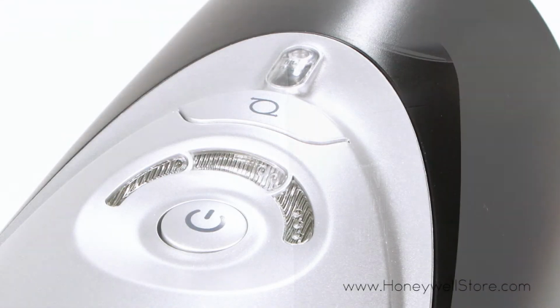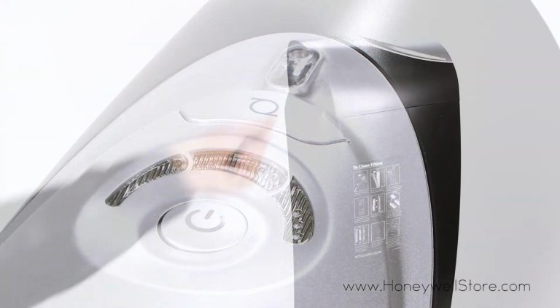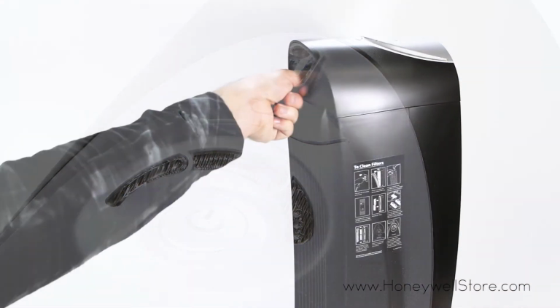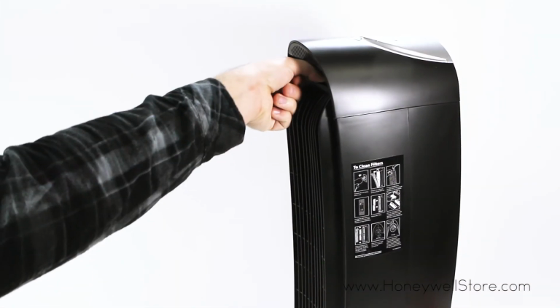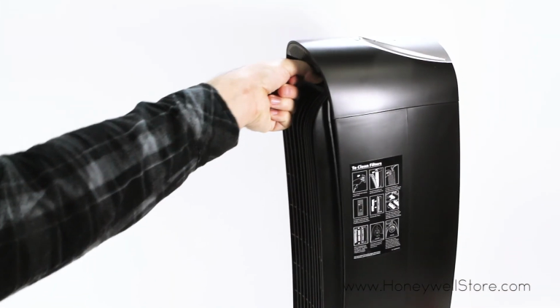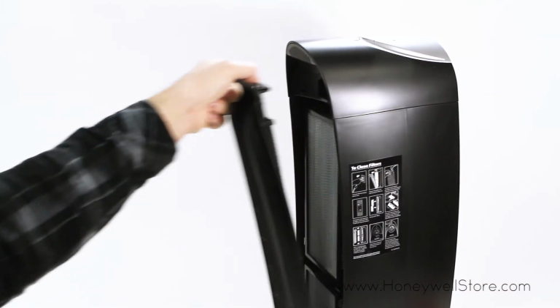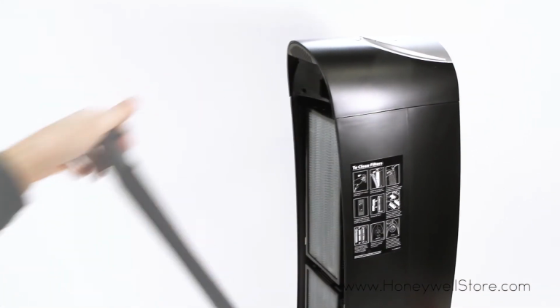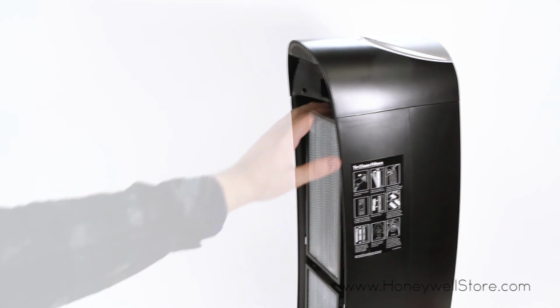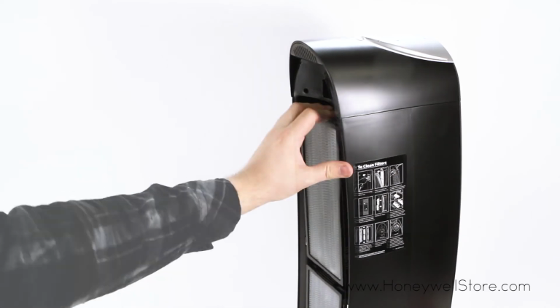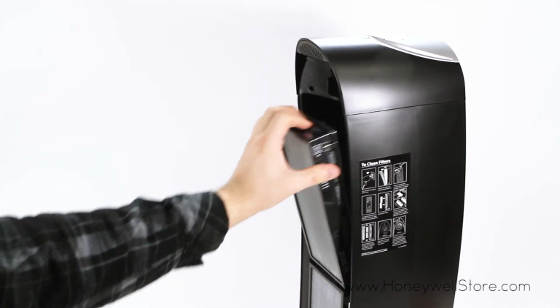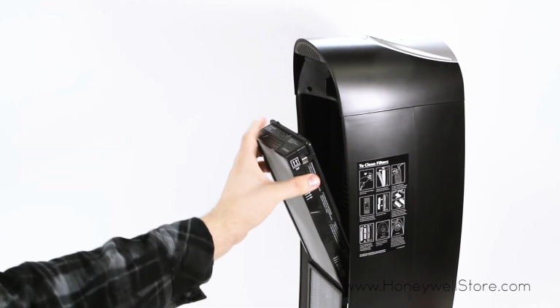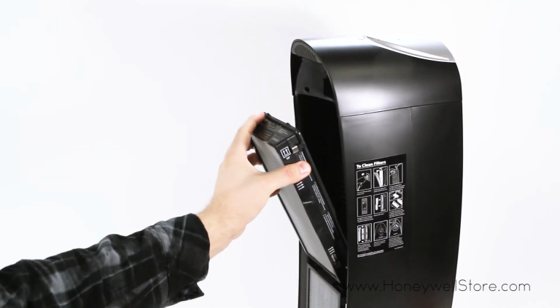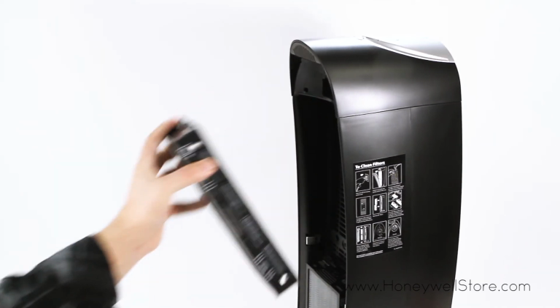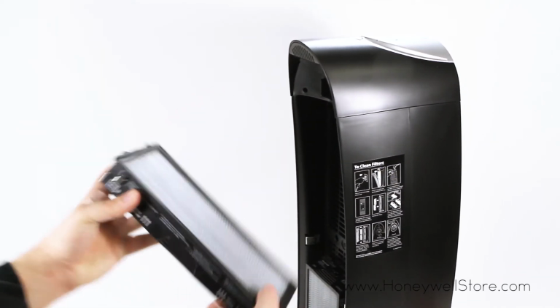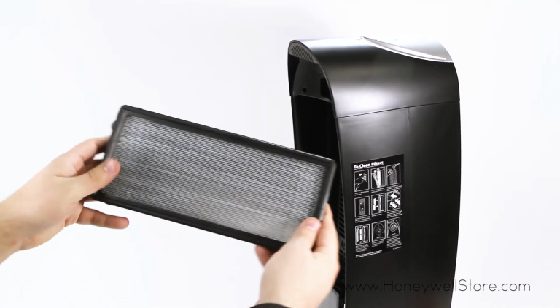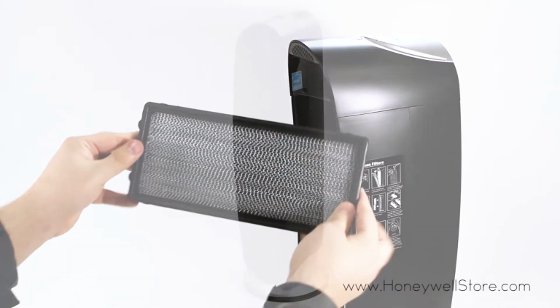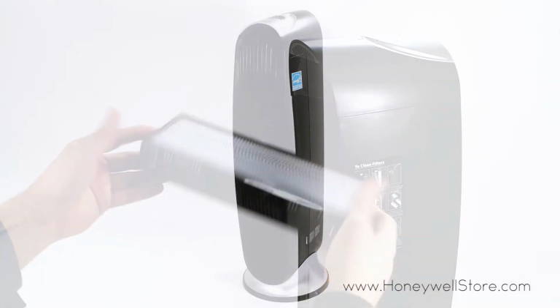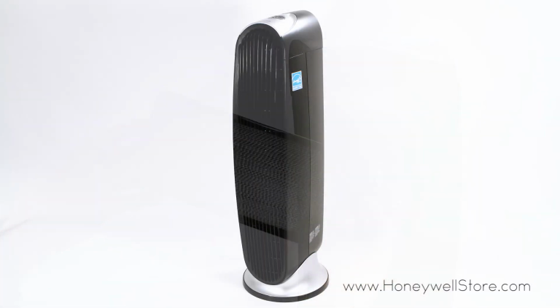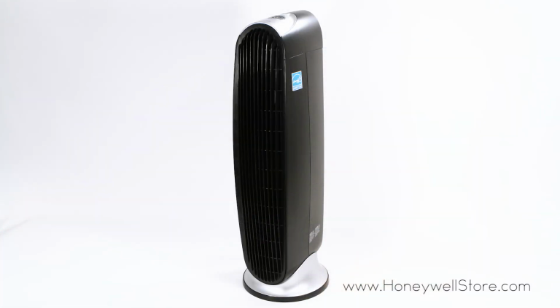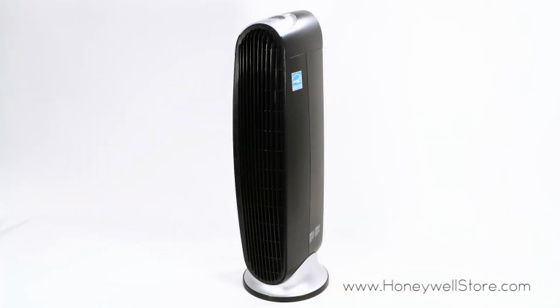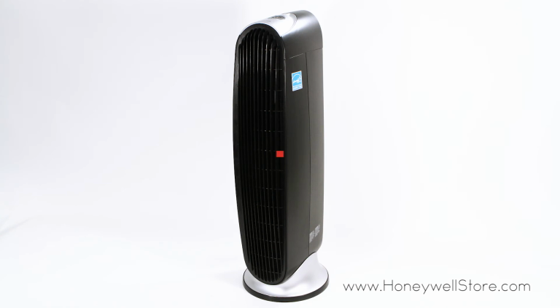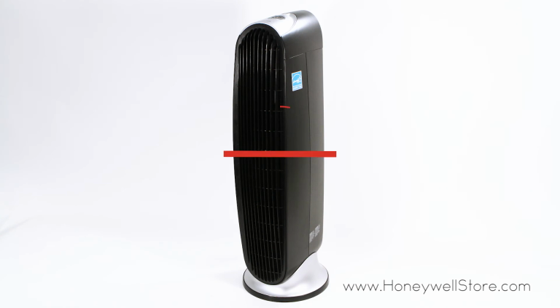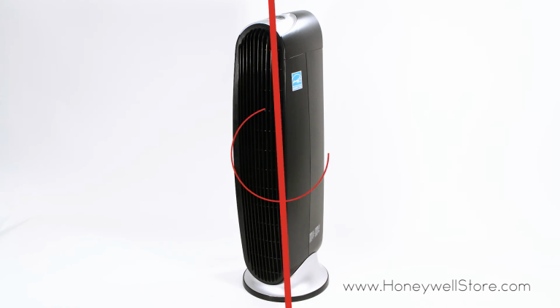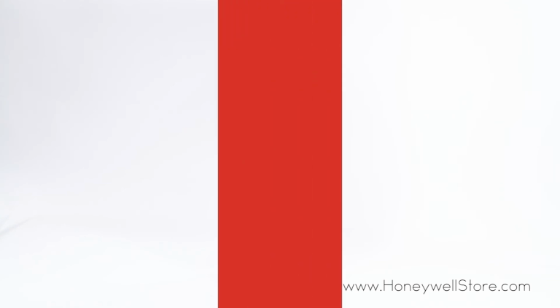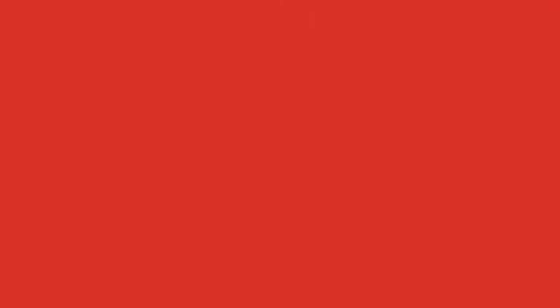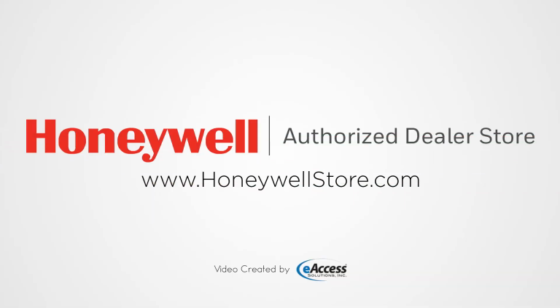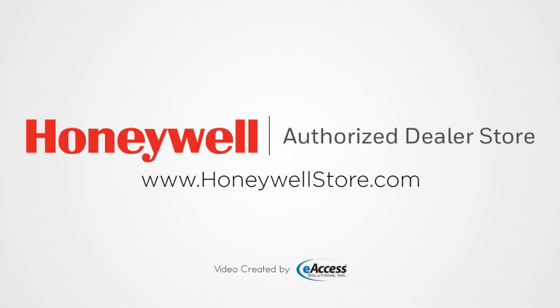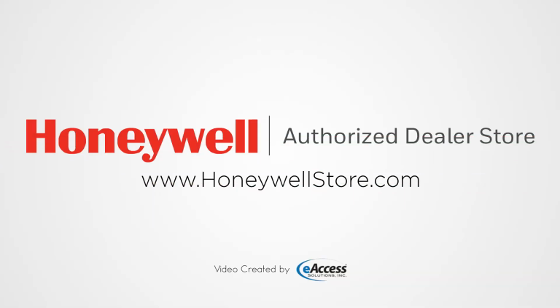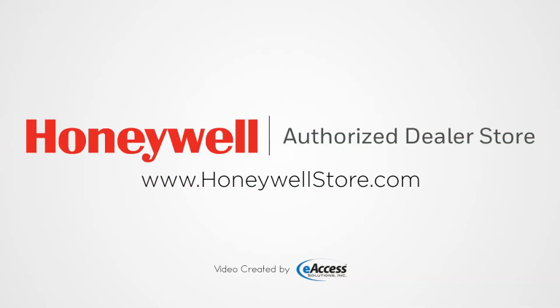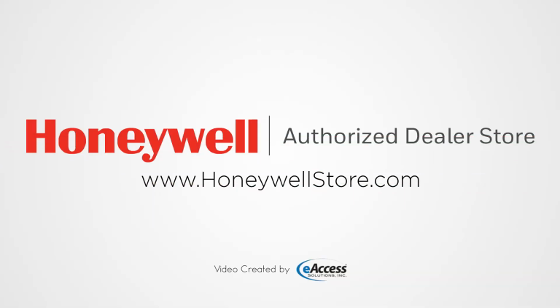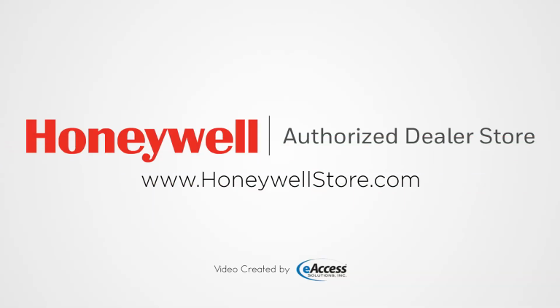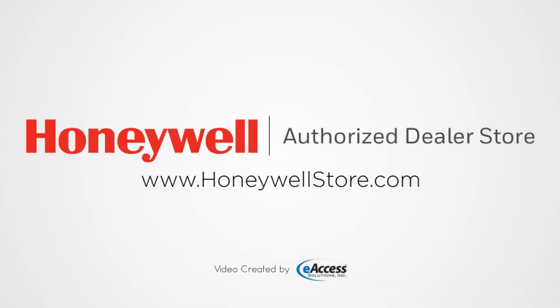Simply remove the filter and rinse with water, then let dry. Replace the filters once dry and you're ready to go. For more information or to purchase this product, visit www.honeywellstore.com.